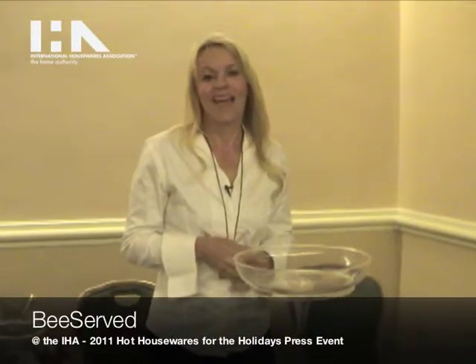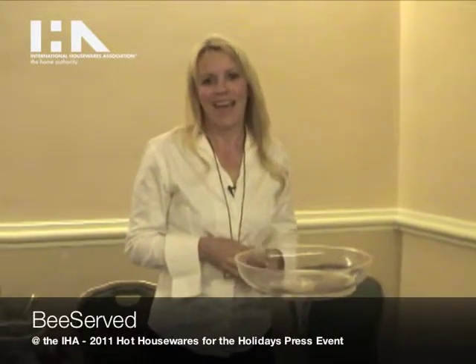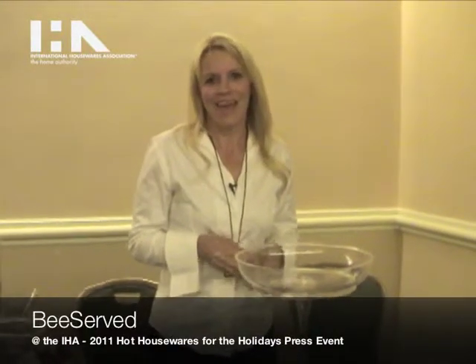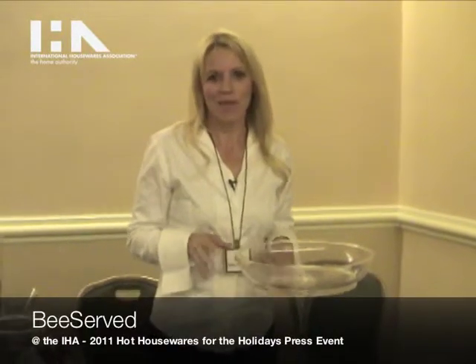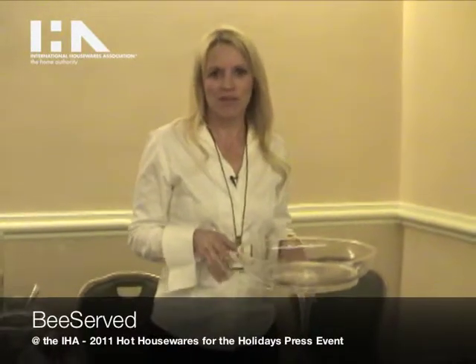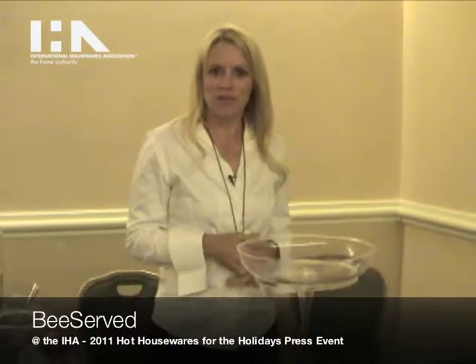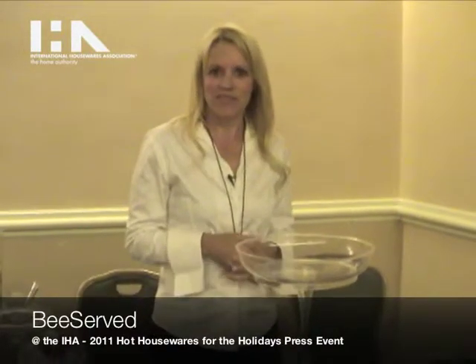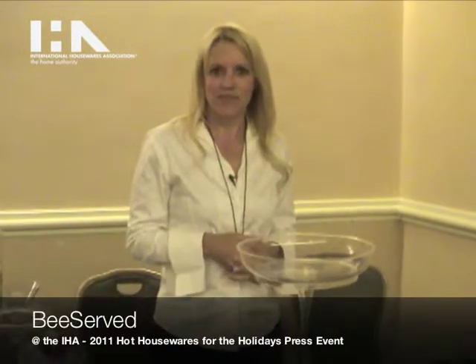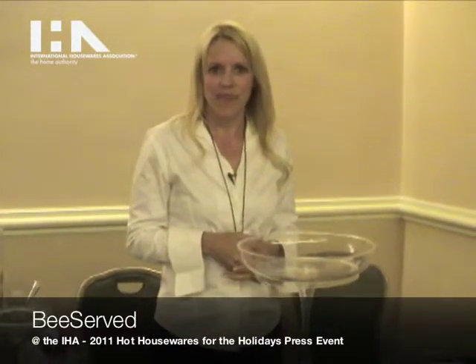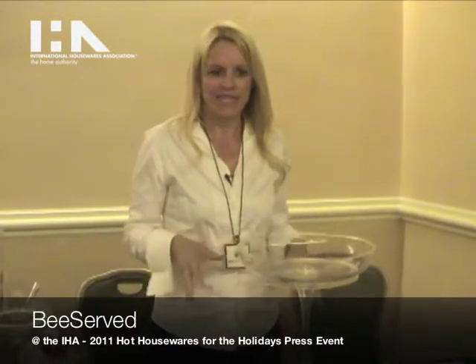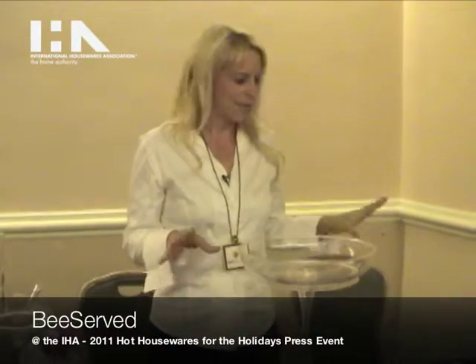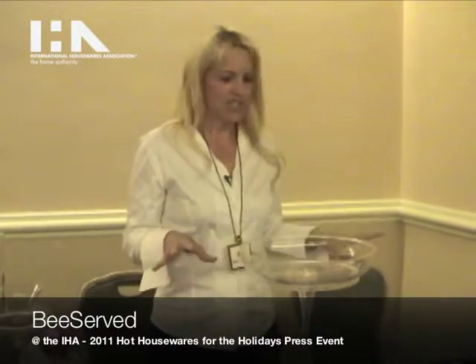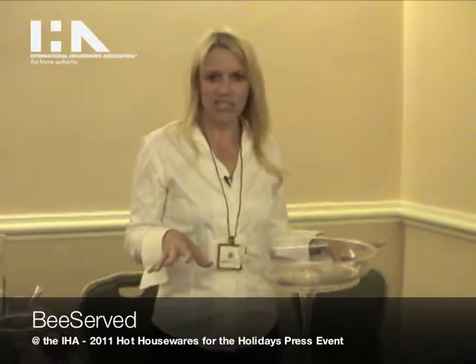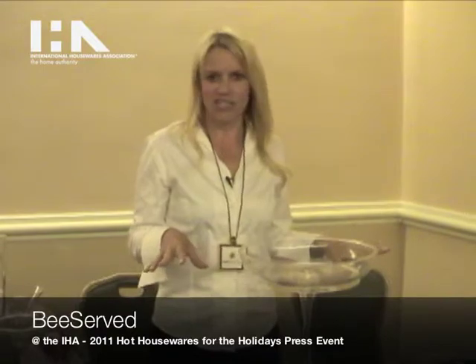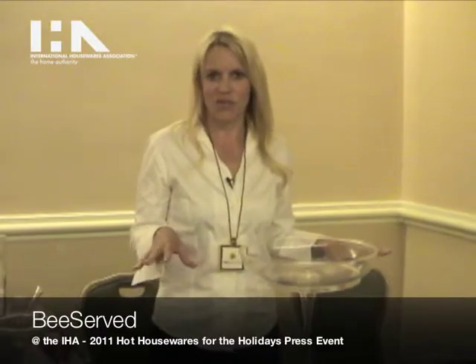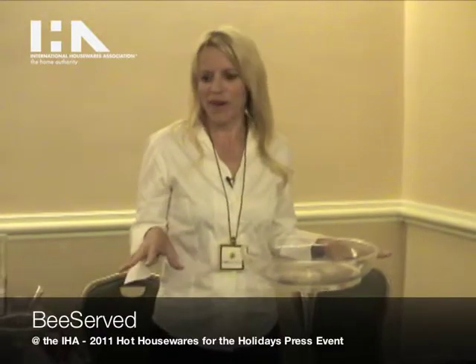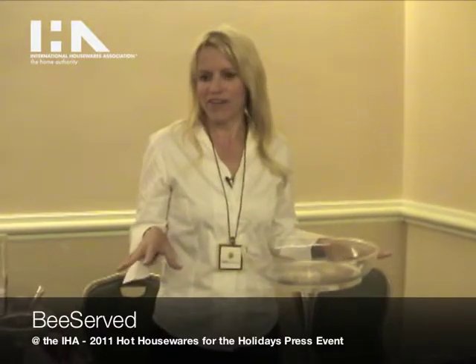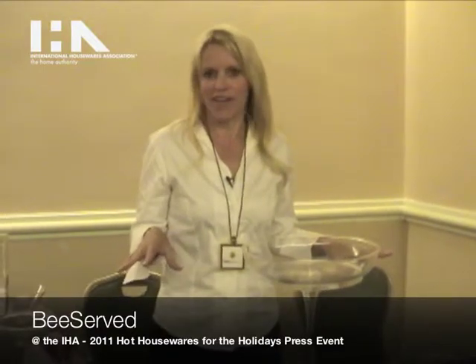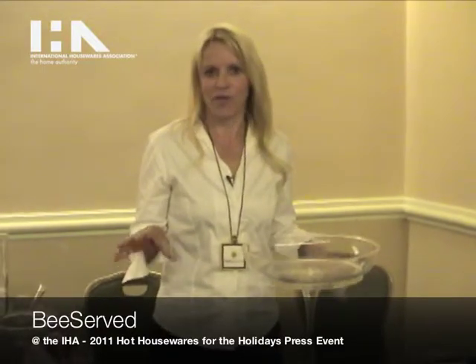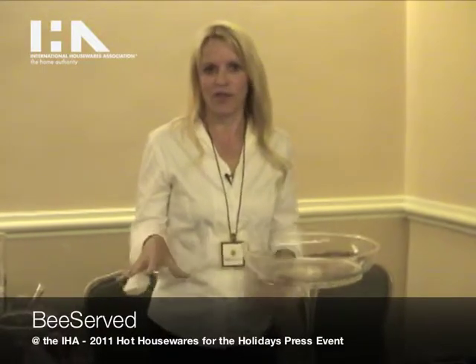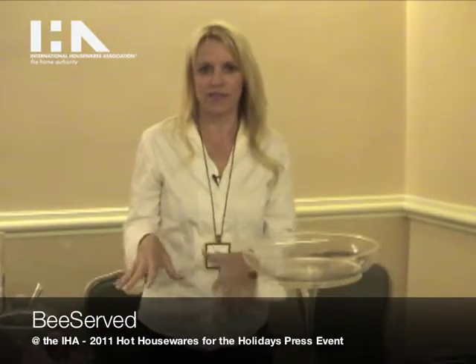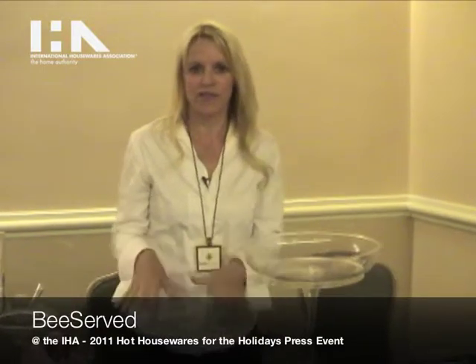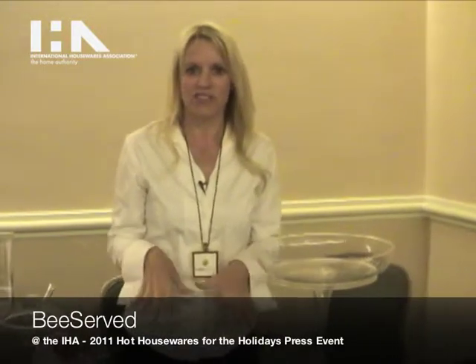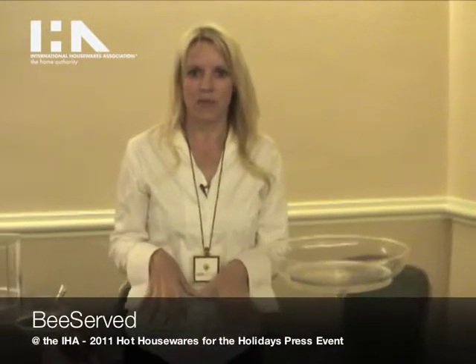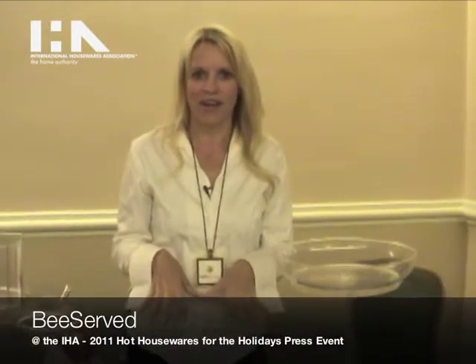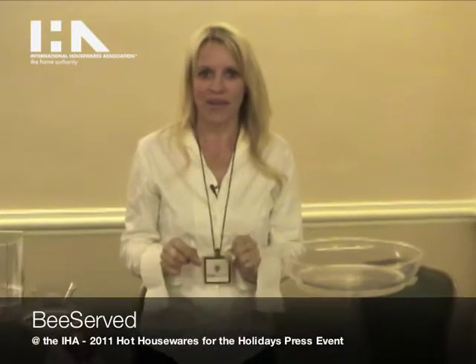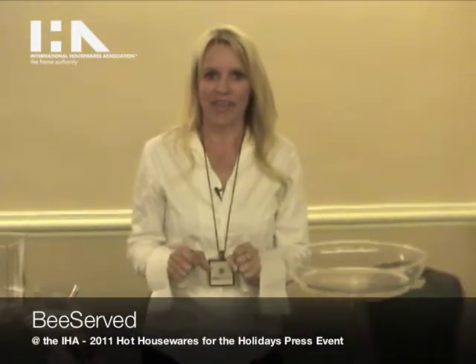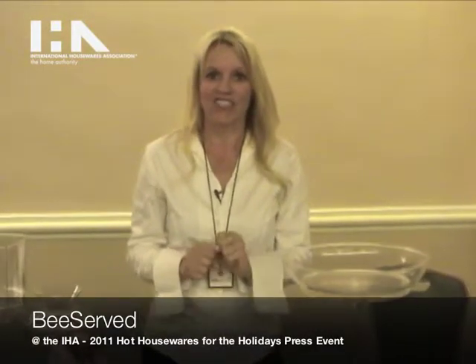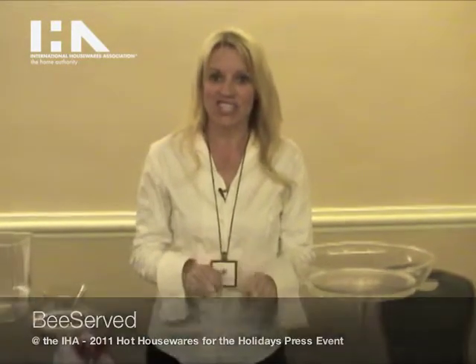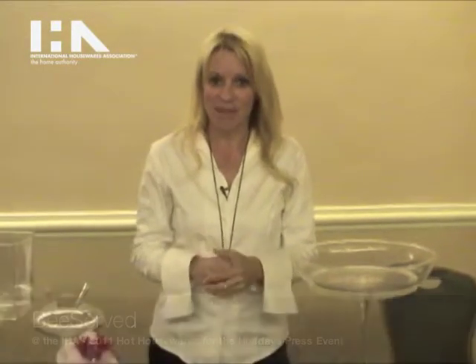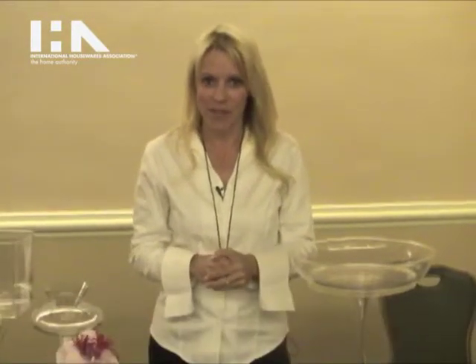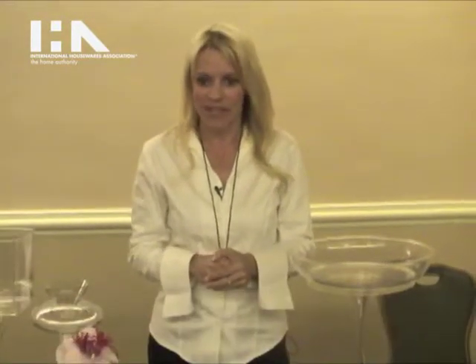Hi, I'm Kimberly with B-Serve and today I'm going to talk to you about a wonderful new revolutionary product that we have that's just come out on the market.